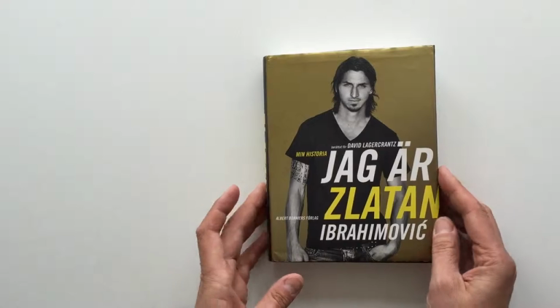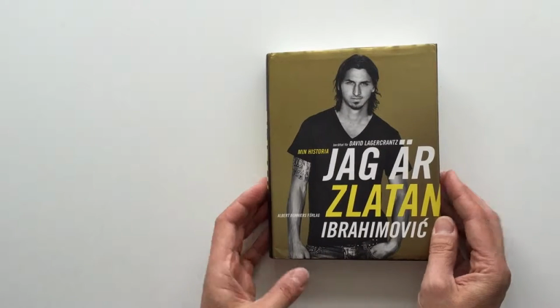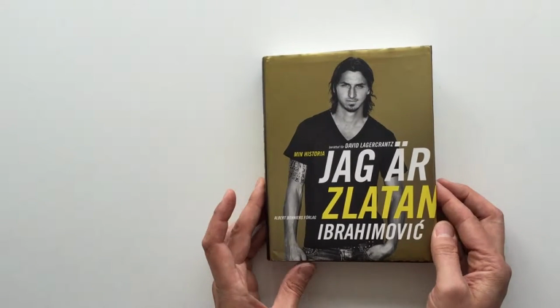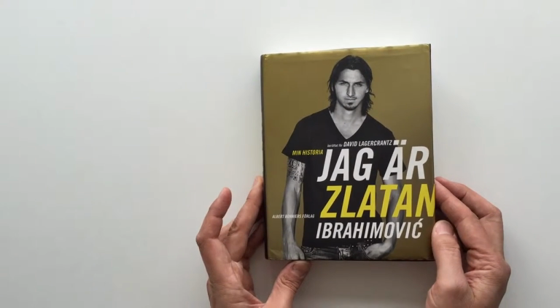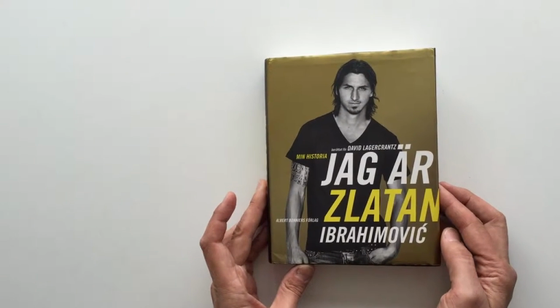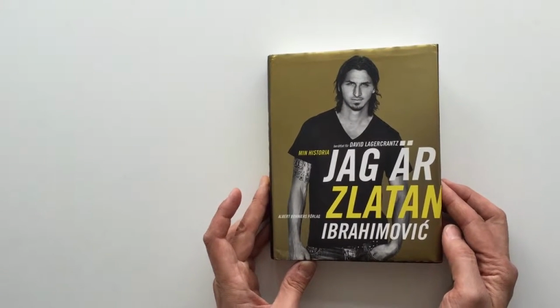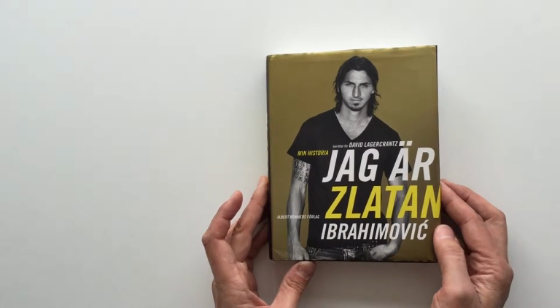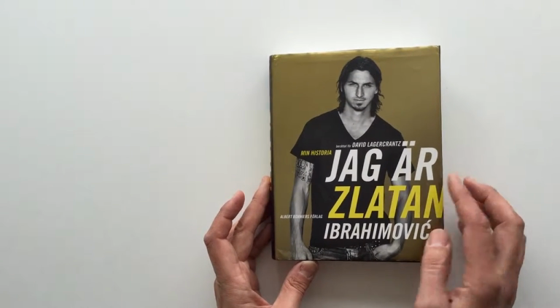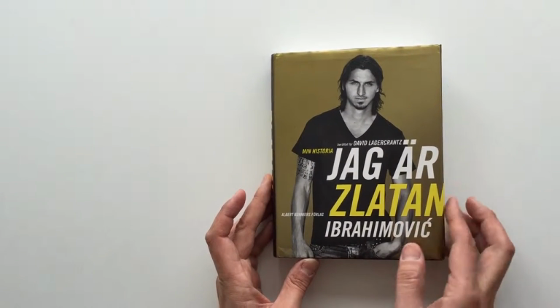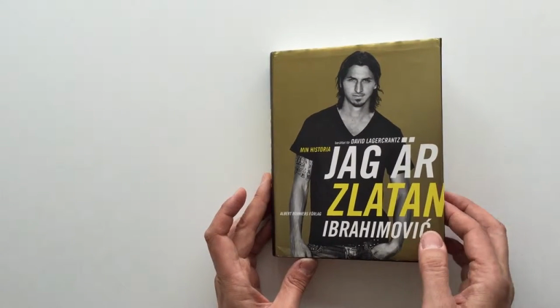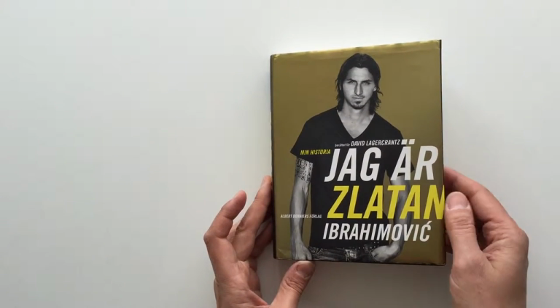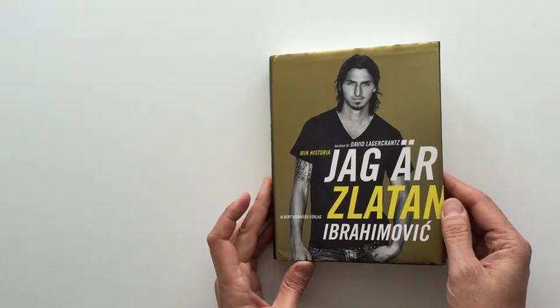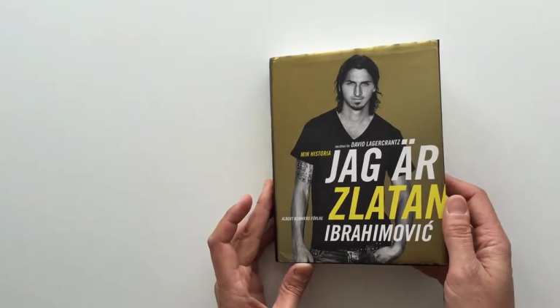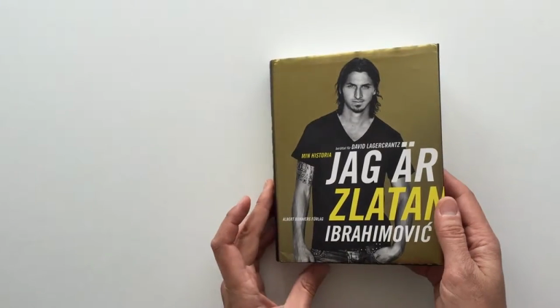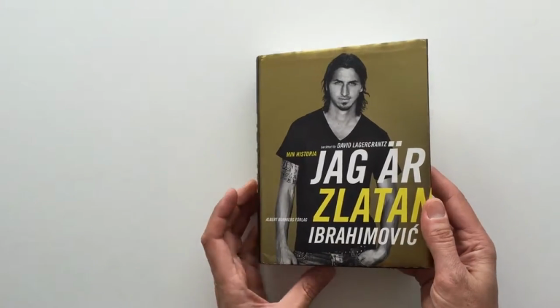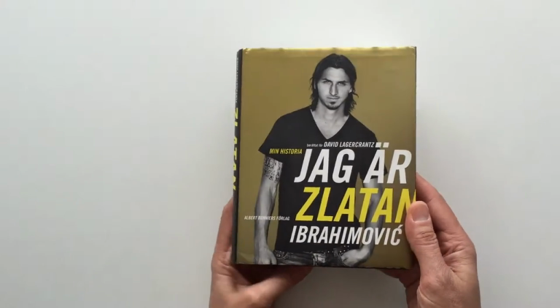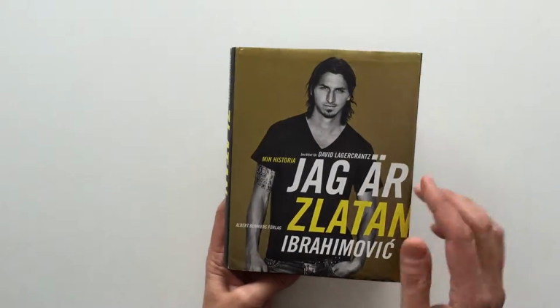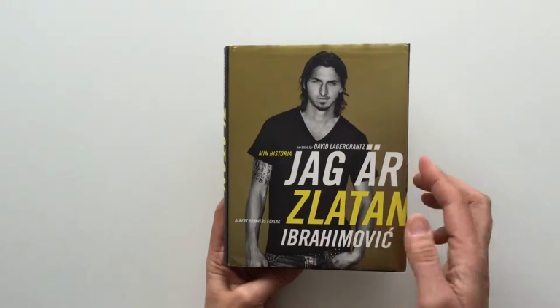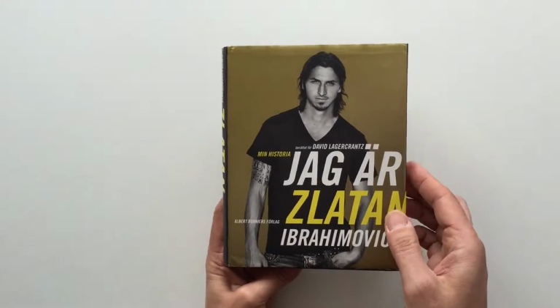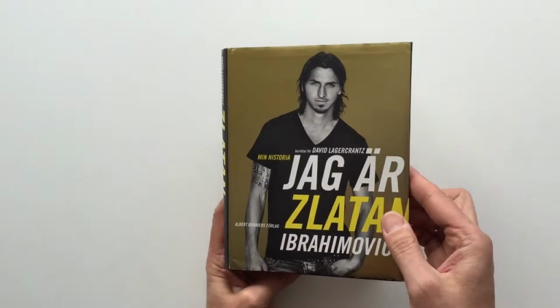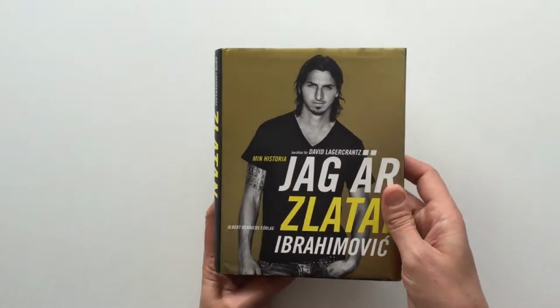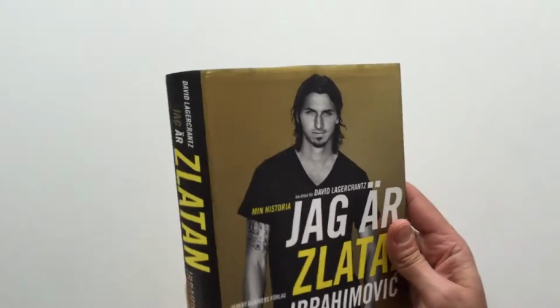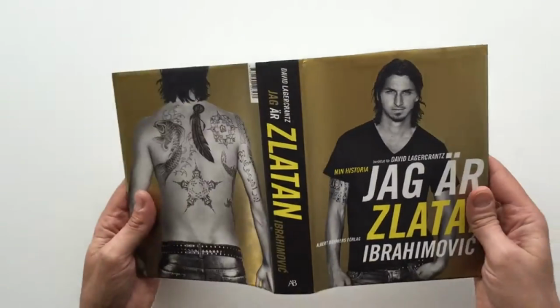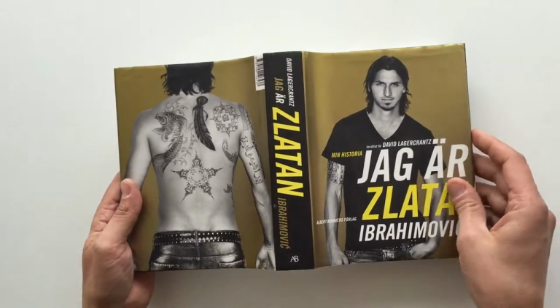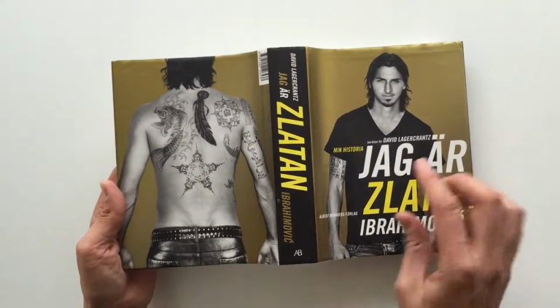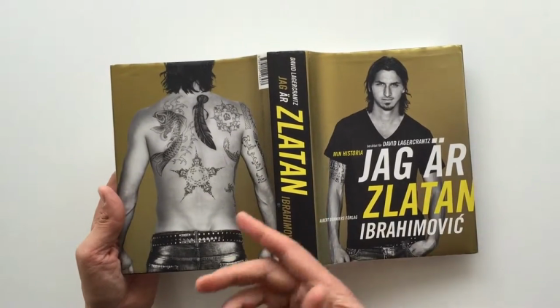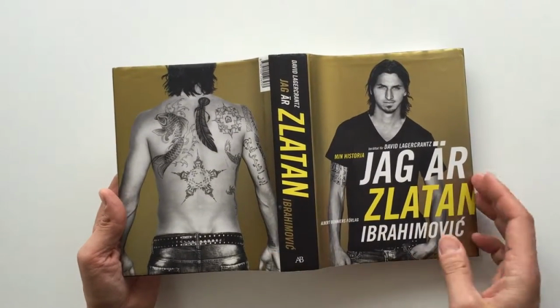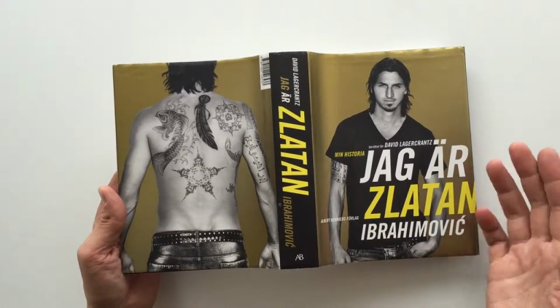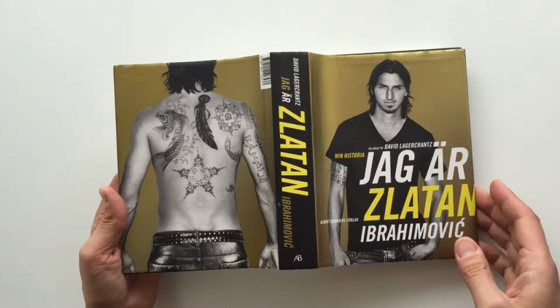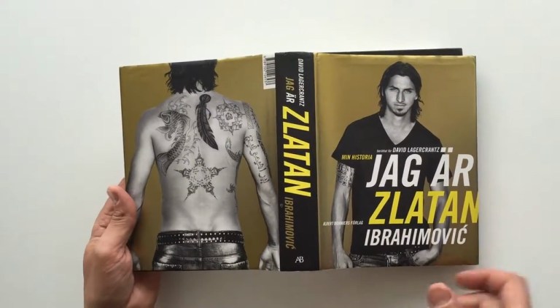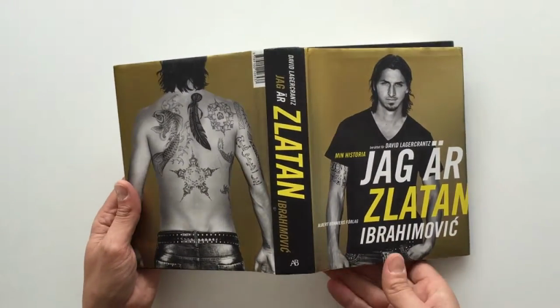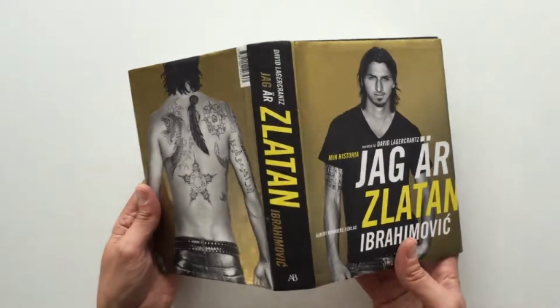This is a mass market book. It is a biography about Zlatan Ibrahimovic, the famous football player, and about a cover. I wanted him to look like a normal guy on the front, and on the back he is the dangerous warrior that he is on the soccer field.